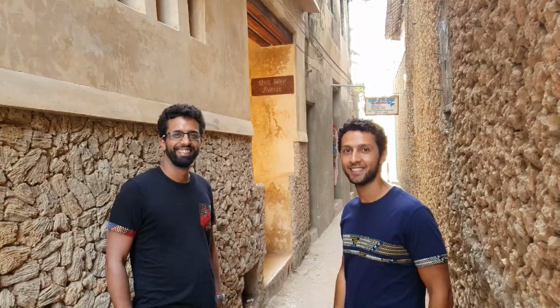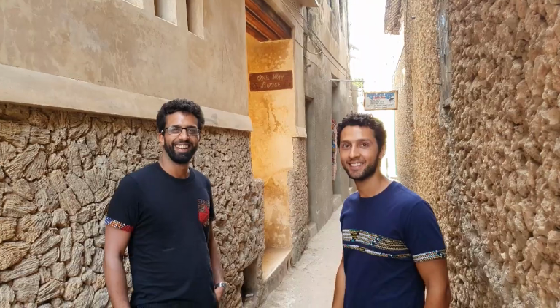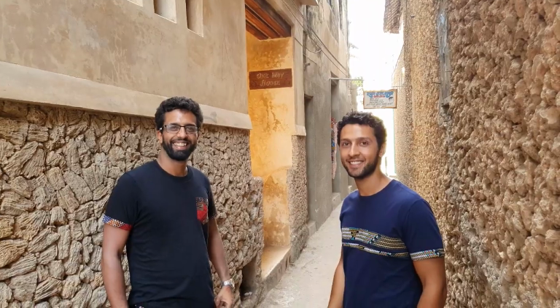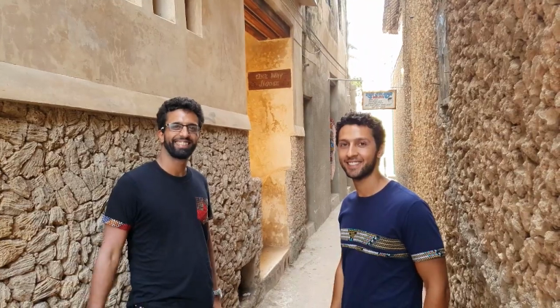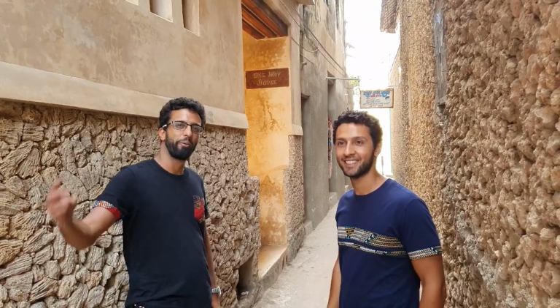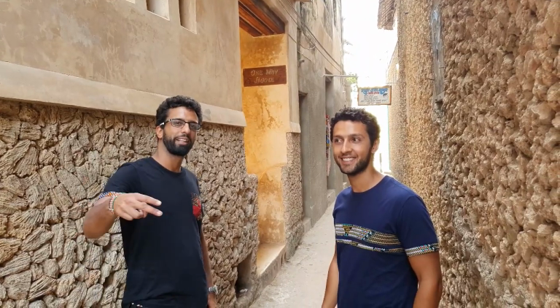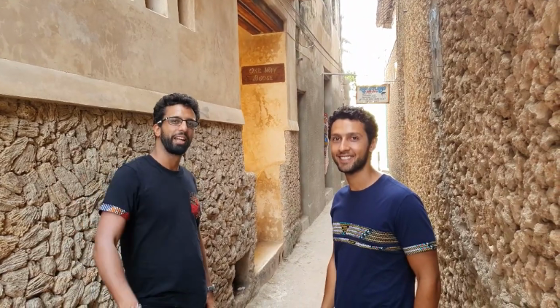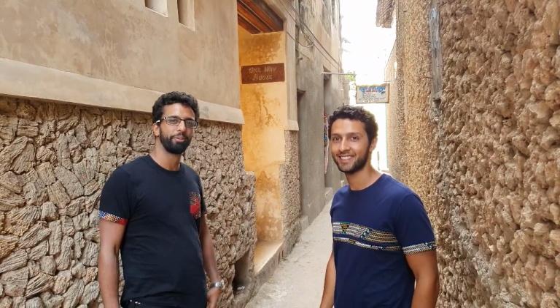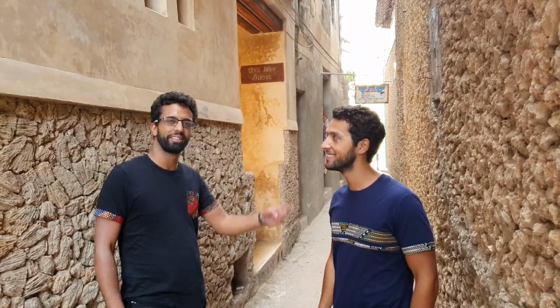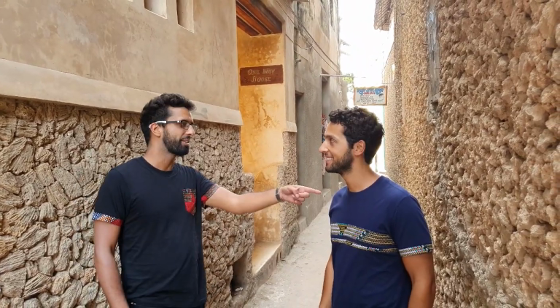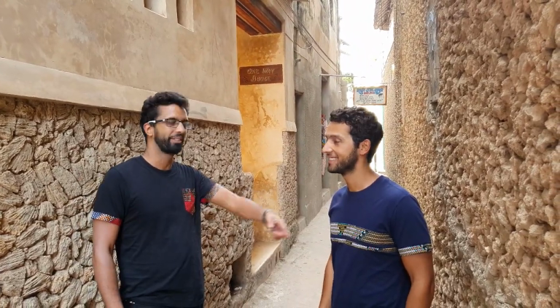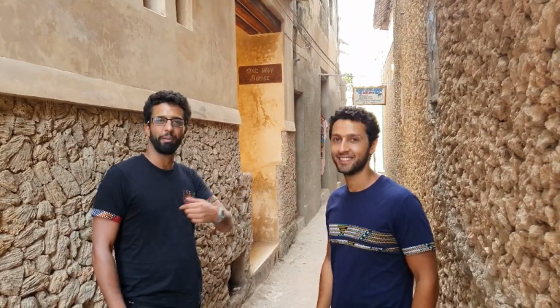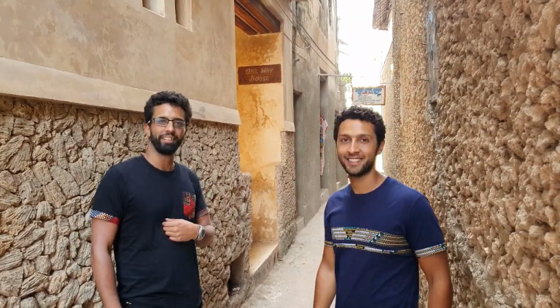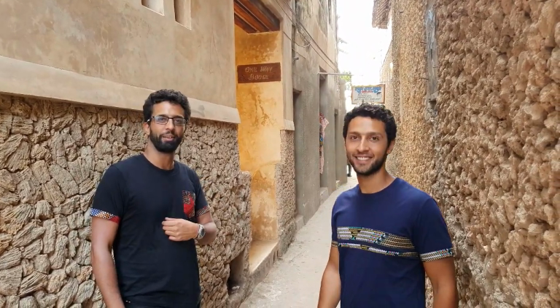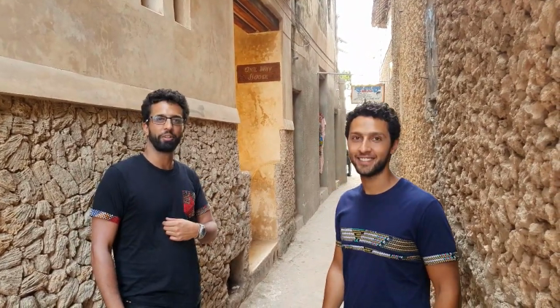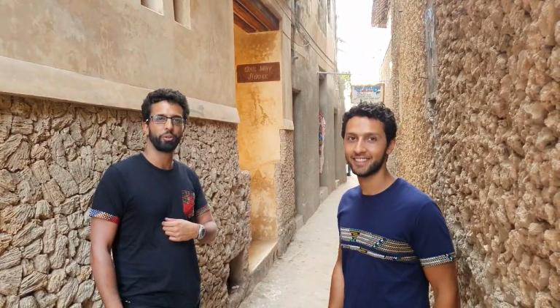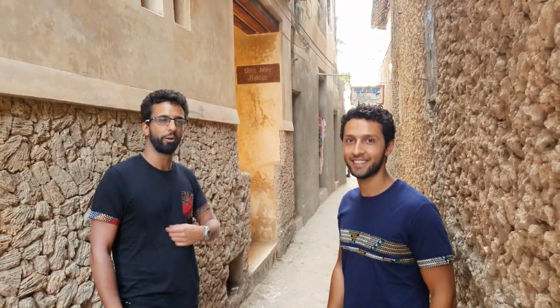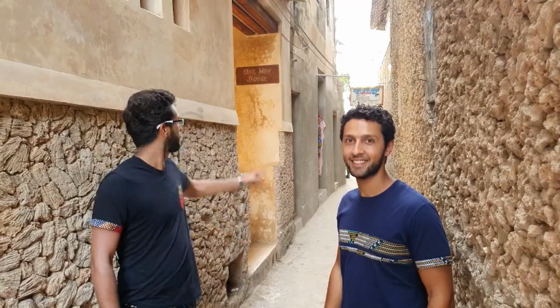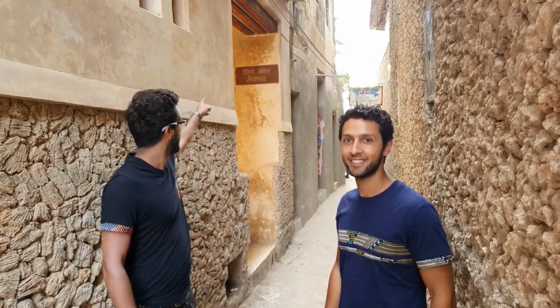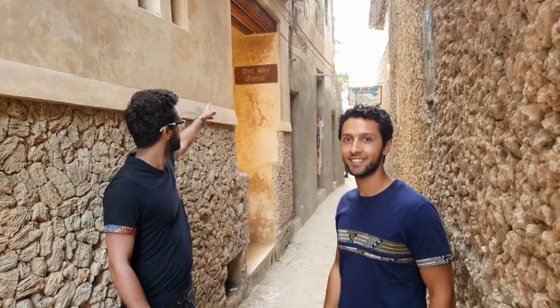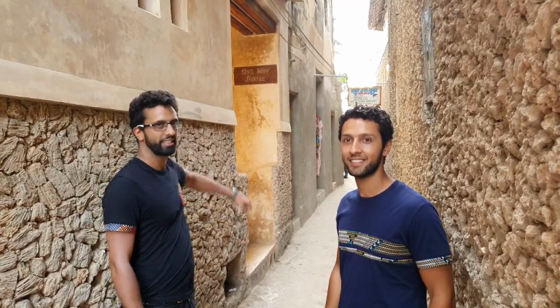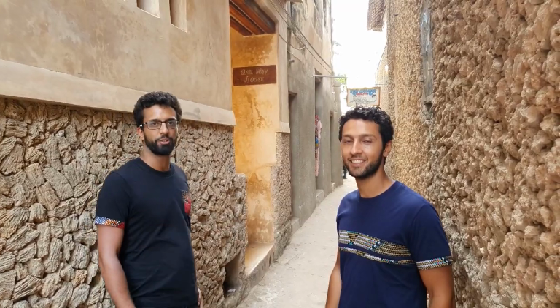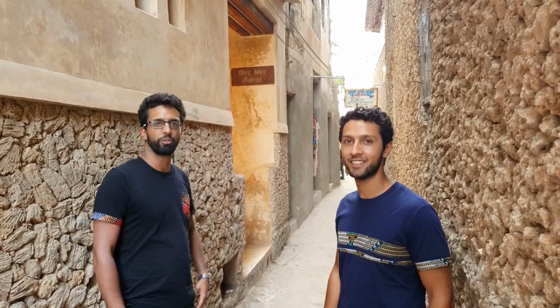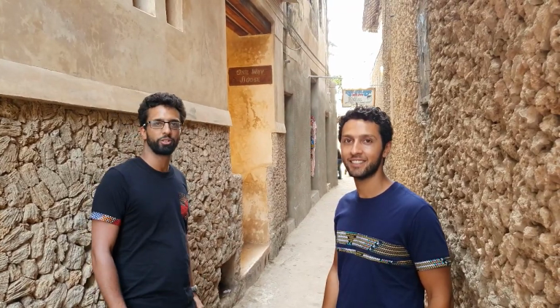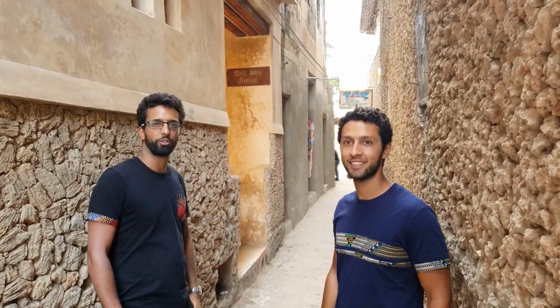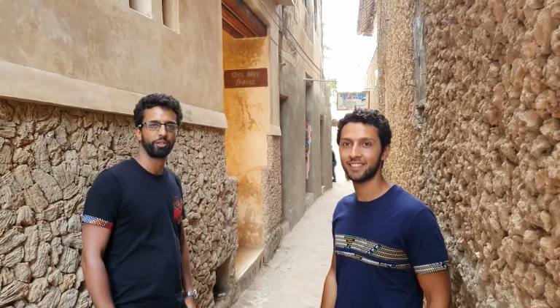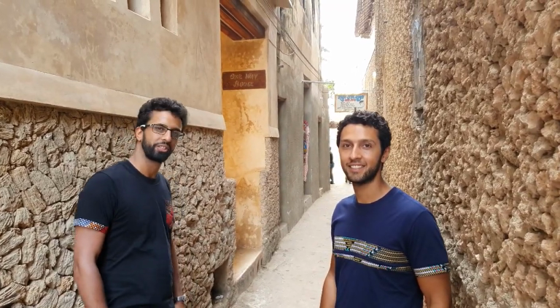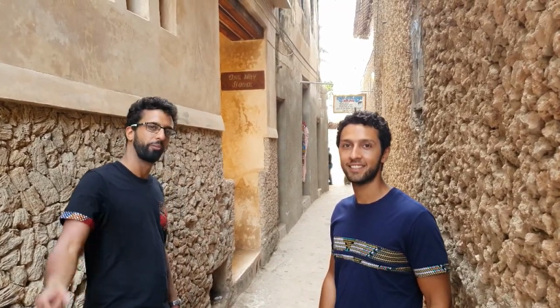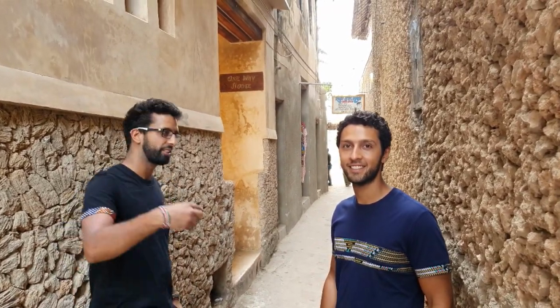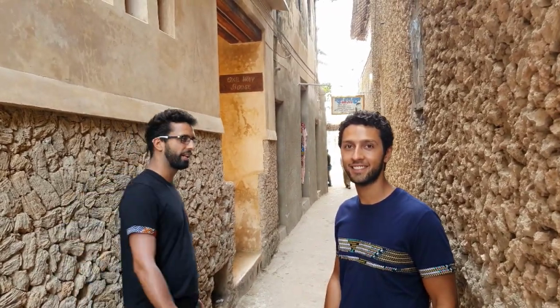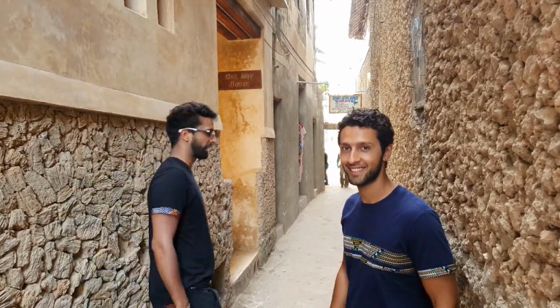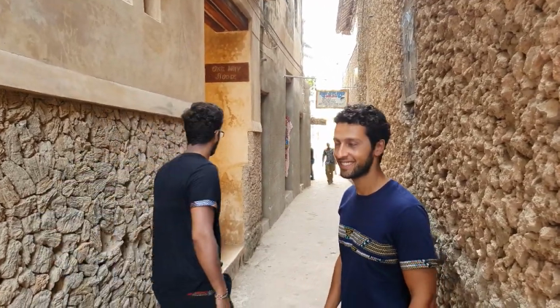Hi guys, welcome to Lamu. This is Arjun, I'm Neil, and we're going to show you our One-Way House and take you on a small tour. So let's go and check it out.